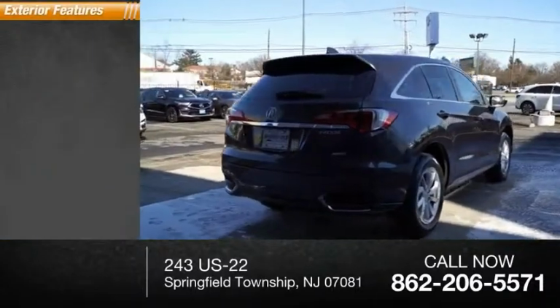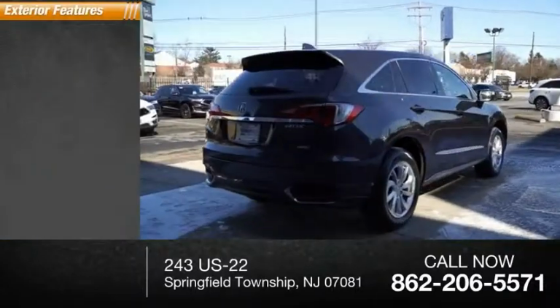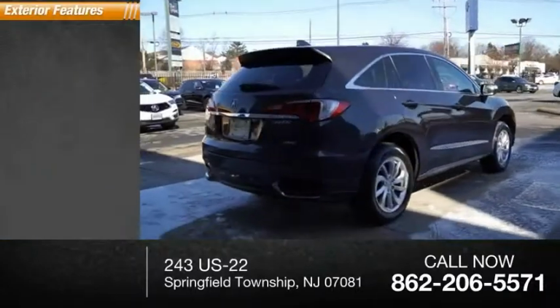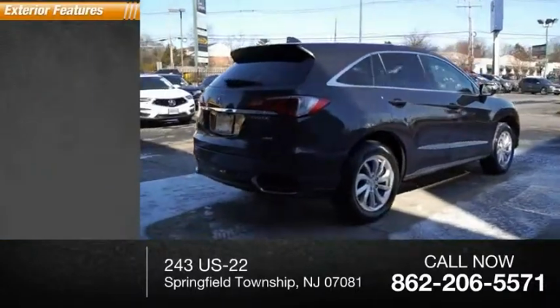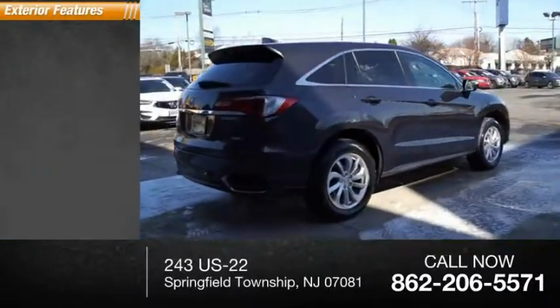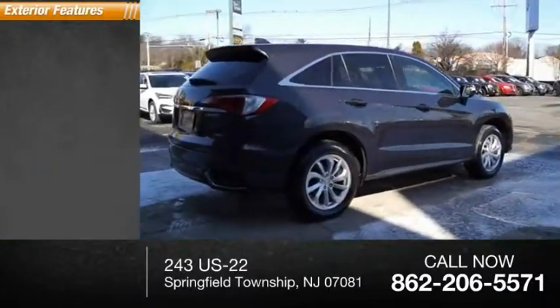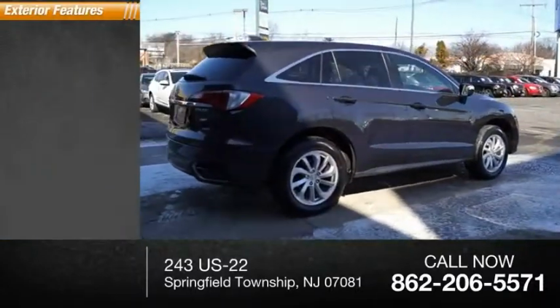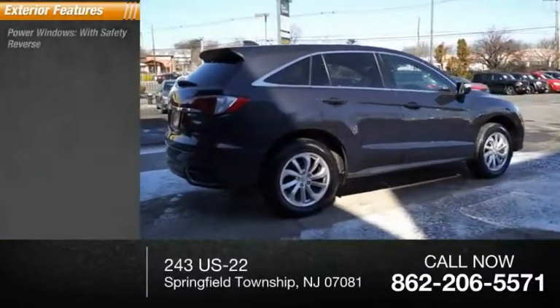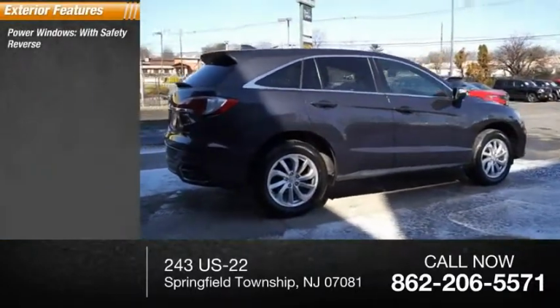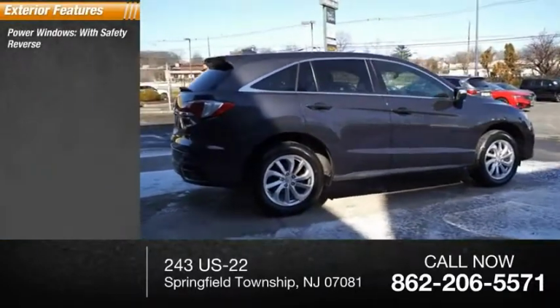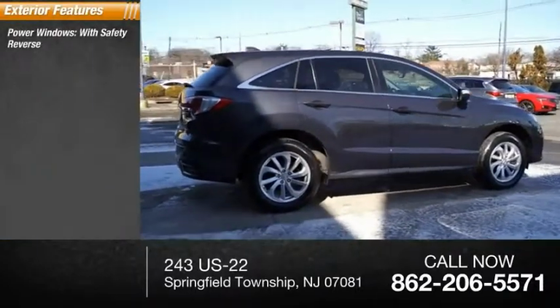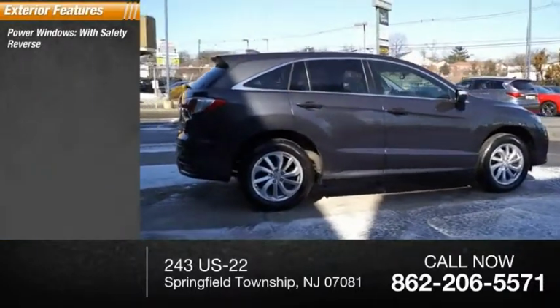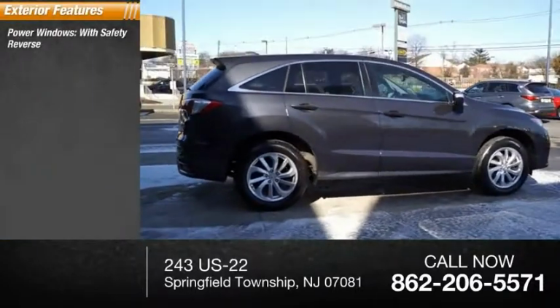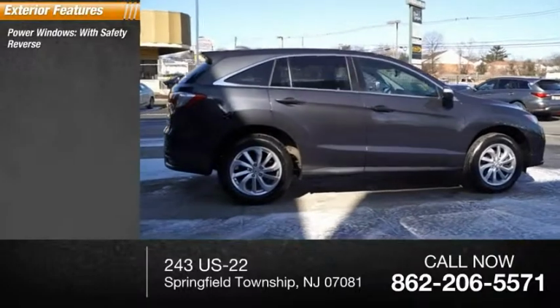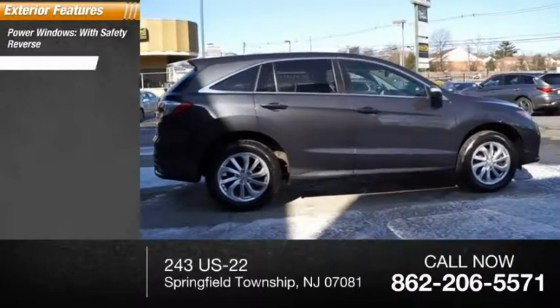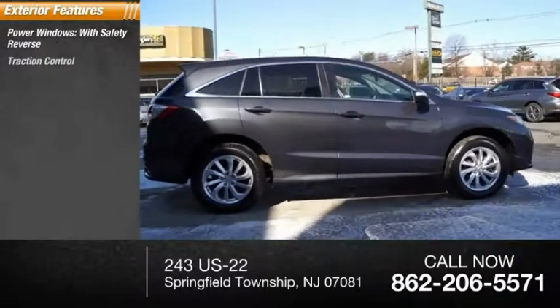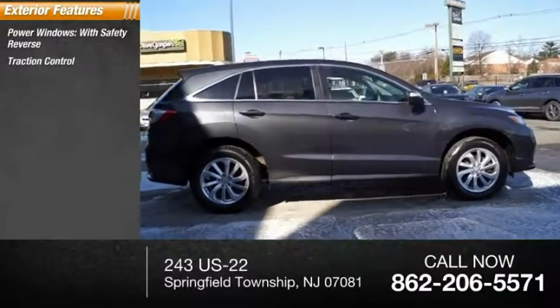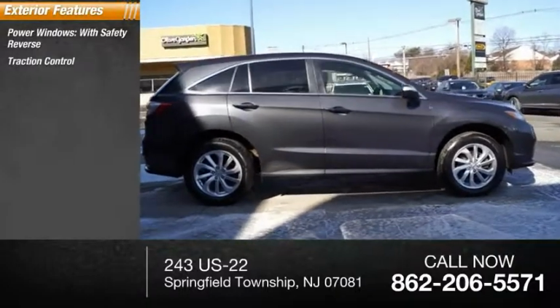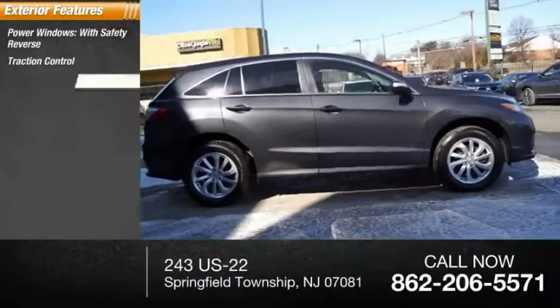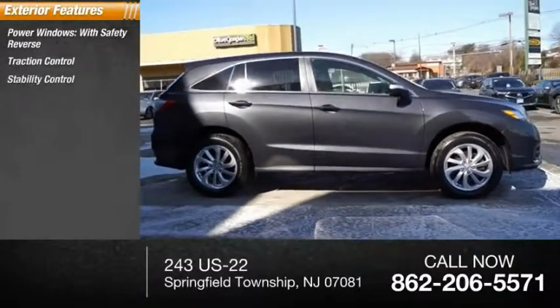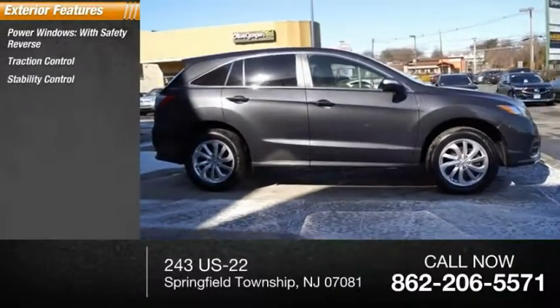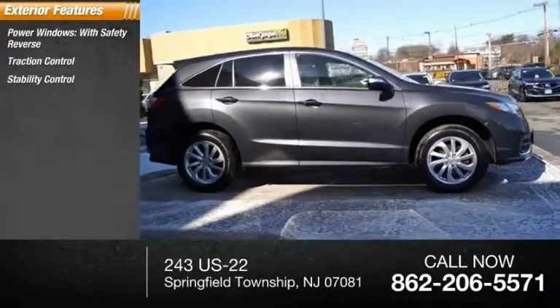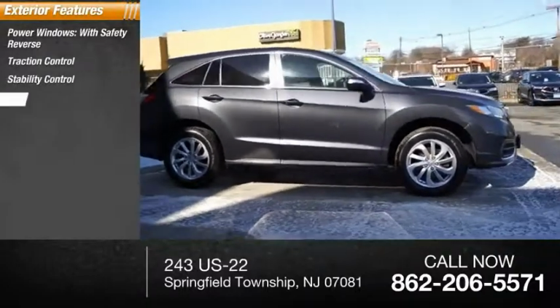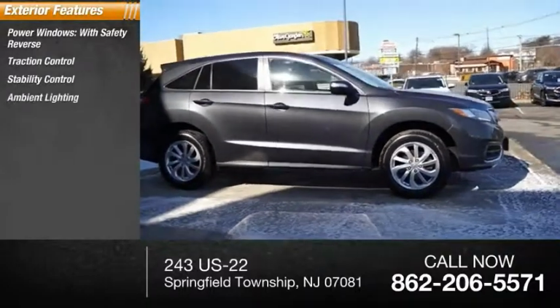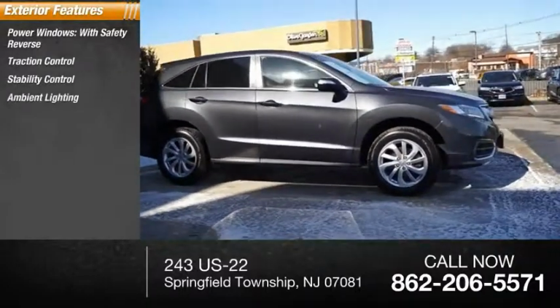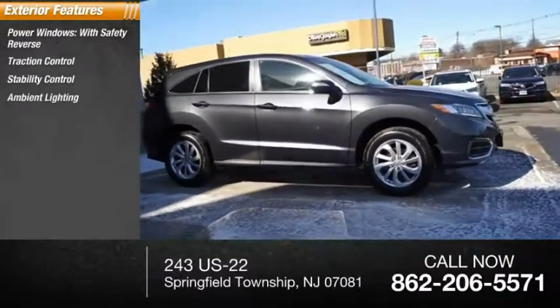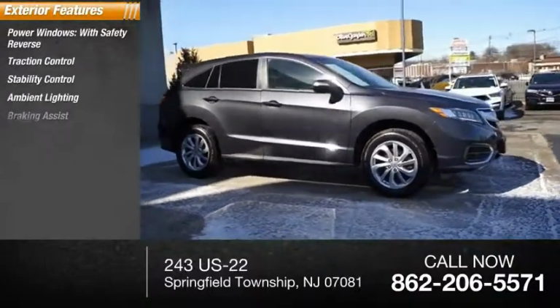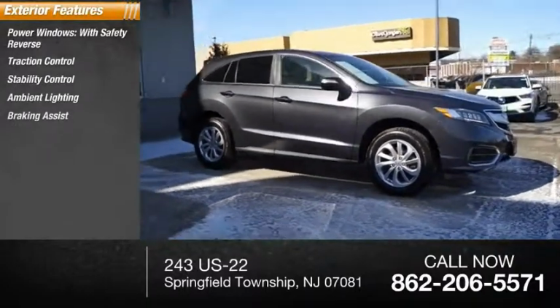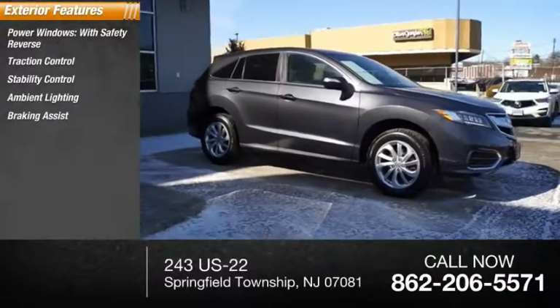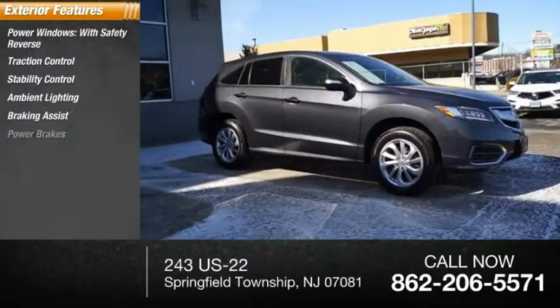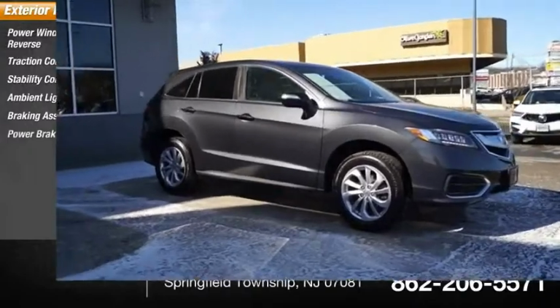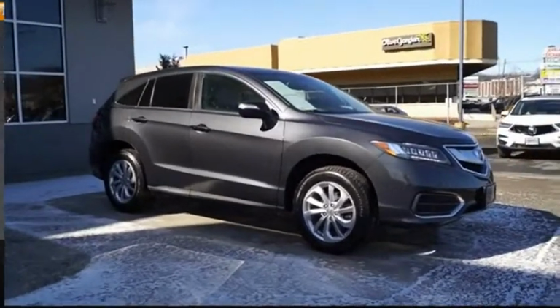Here are some of this vehicle's great options: power windows with safety reverse, traction control, stability control, ambient lighting, braking assist, and power brakes.